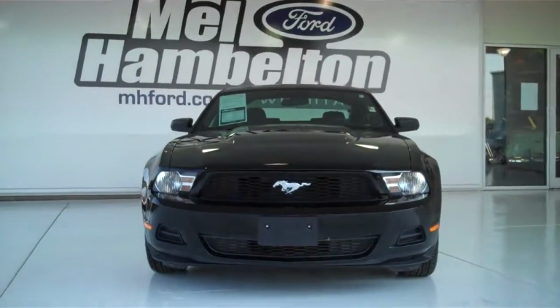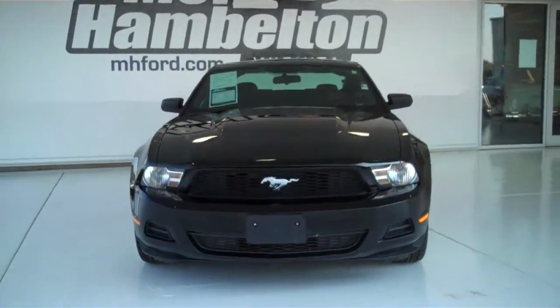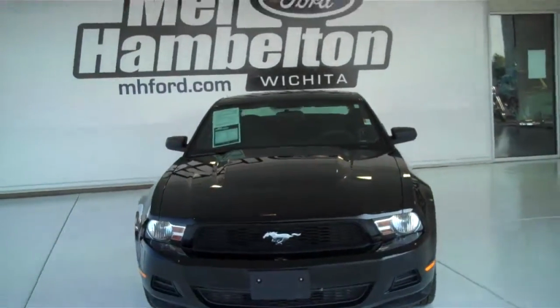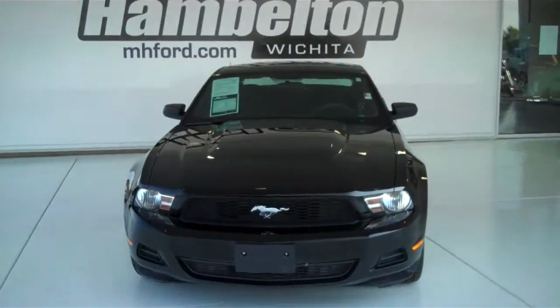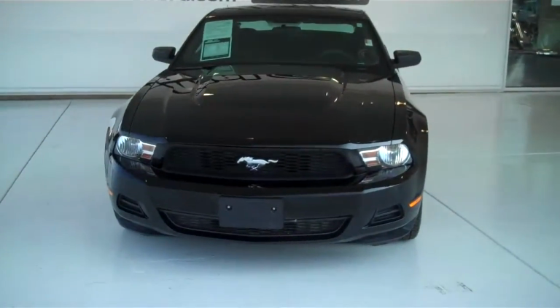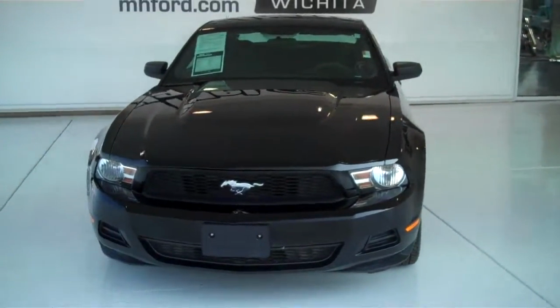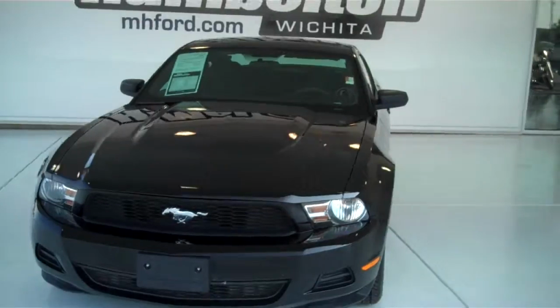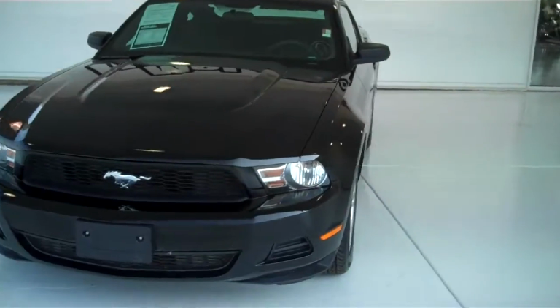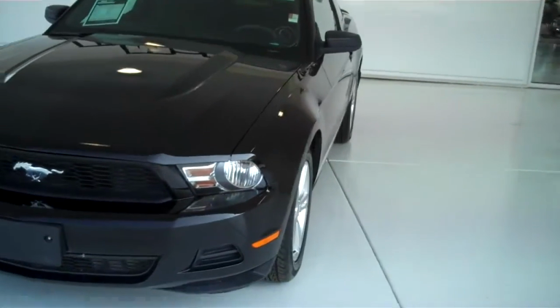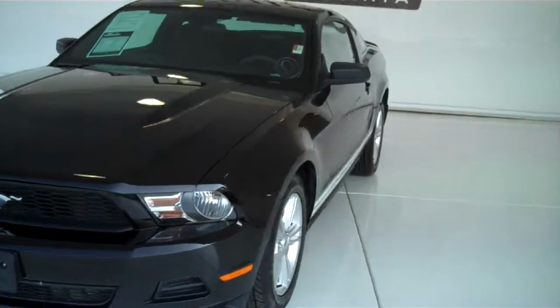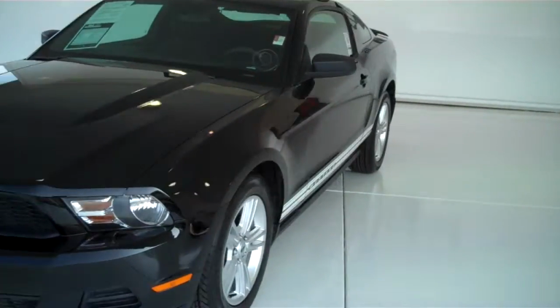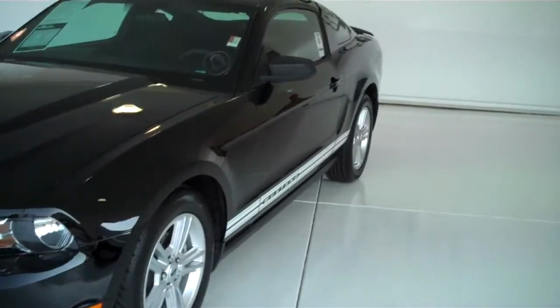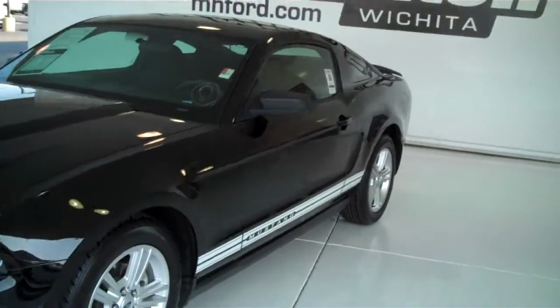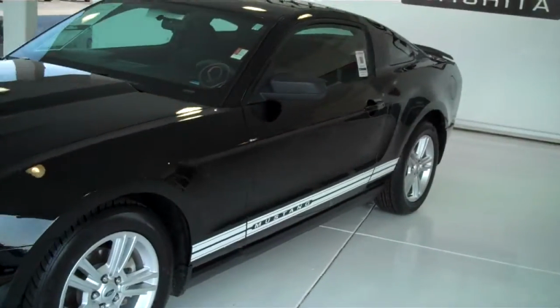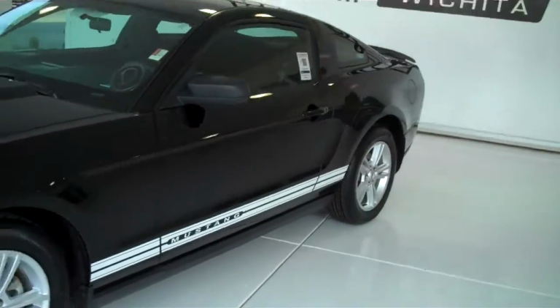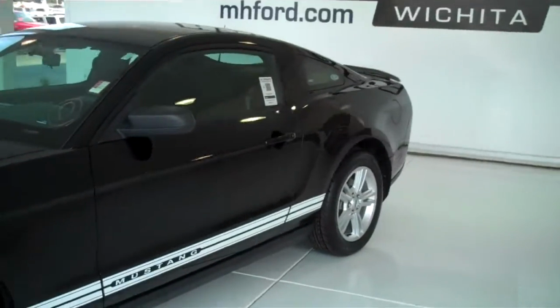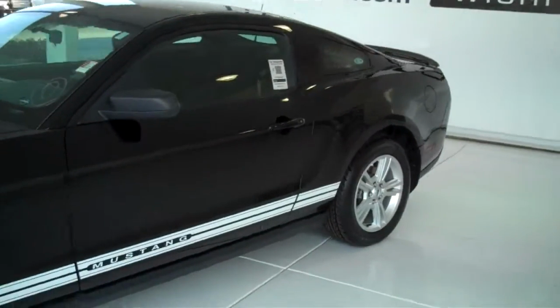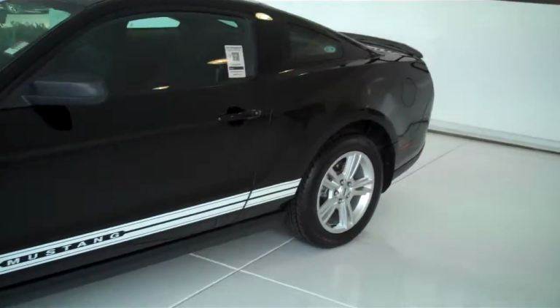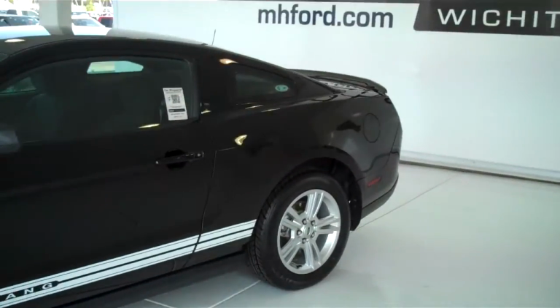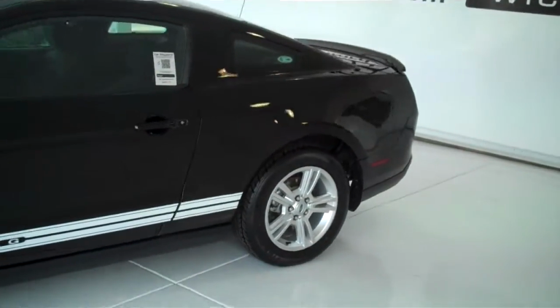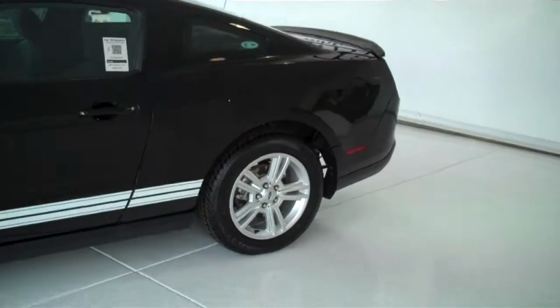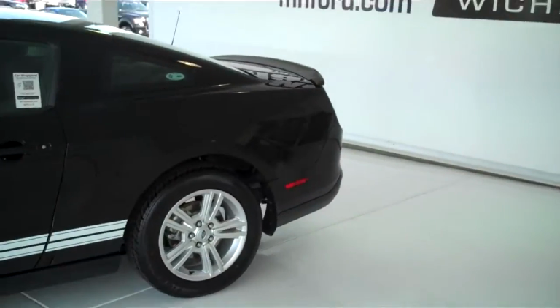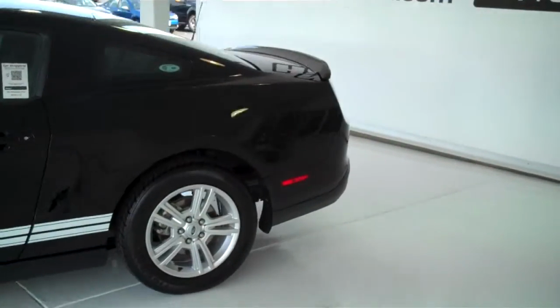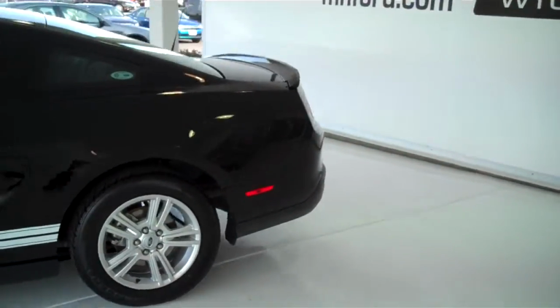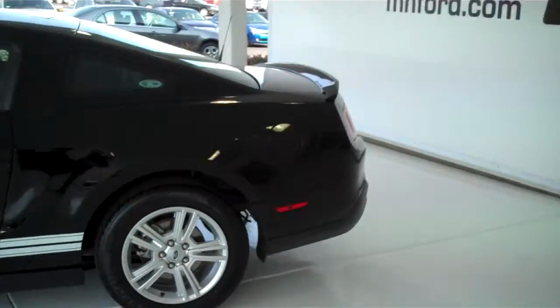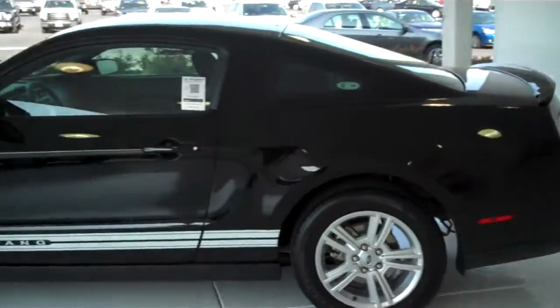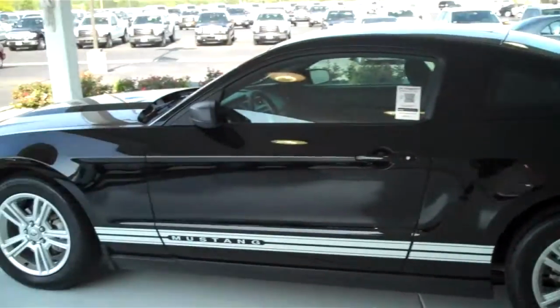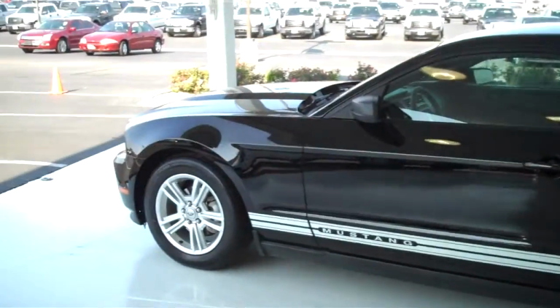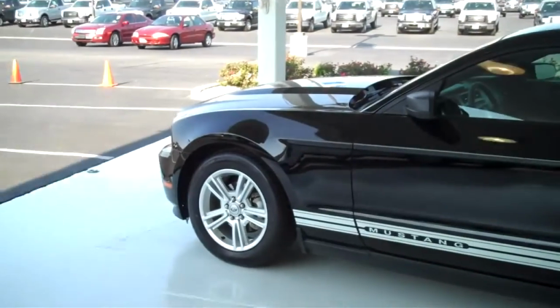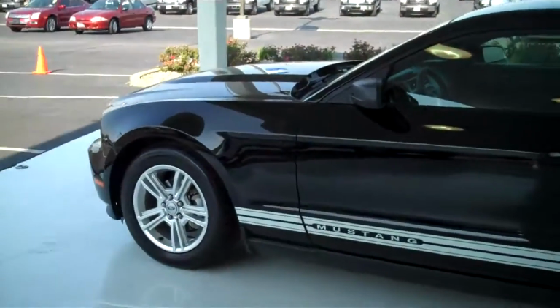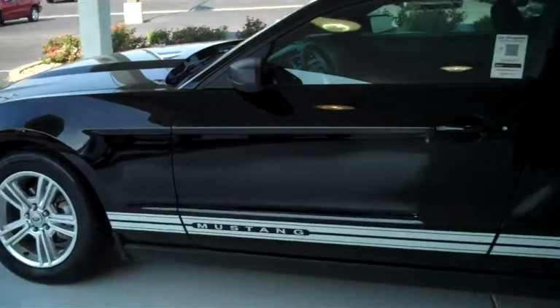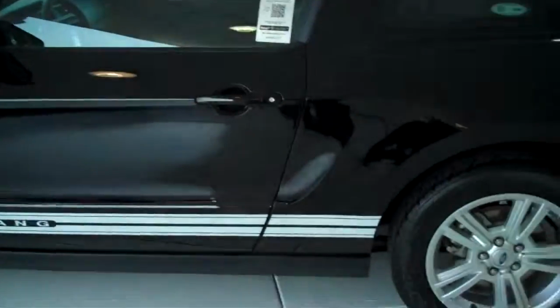P8998A. Here we have a 2010 Ford Mustang. This one is black in color. This is the V6, 300 horsepower plus. It does have new tires.